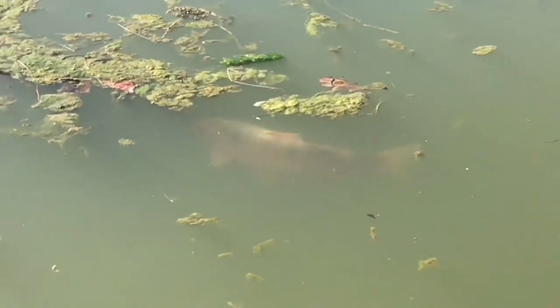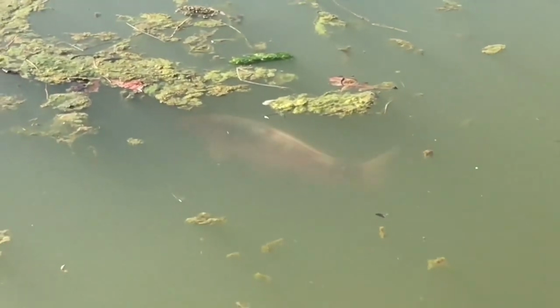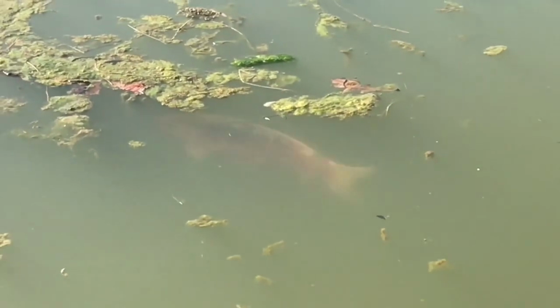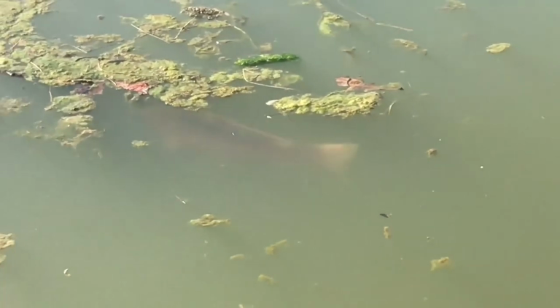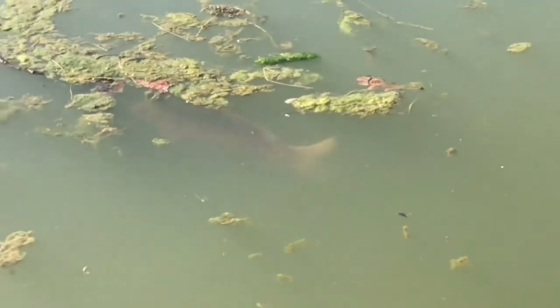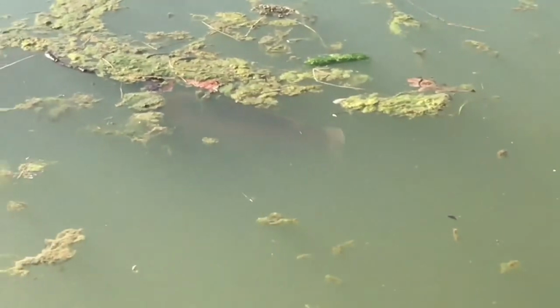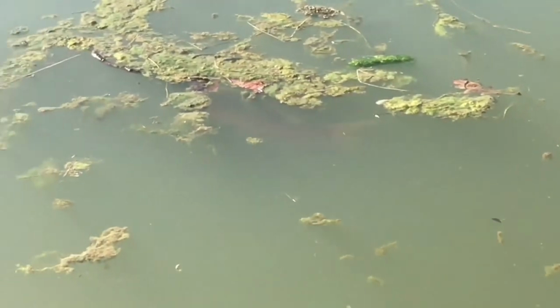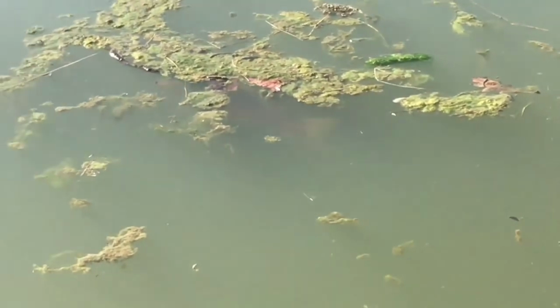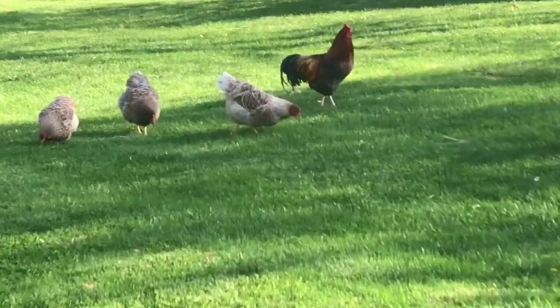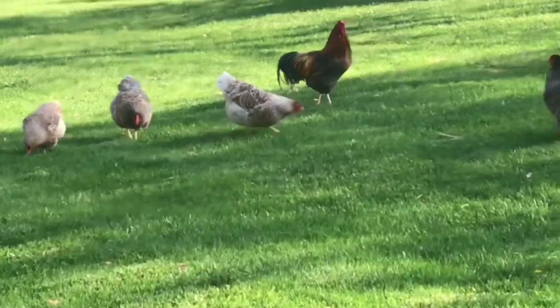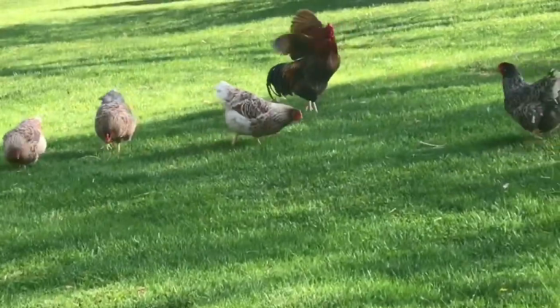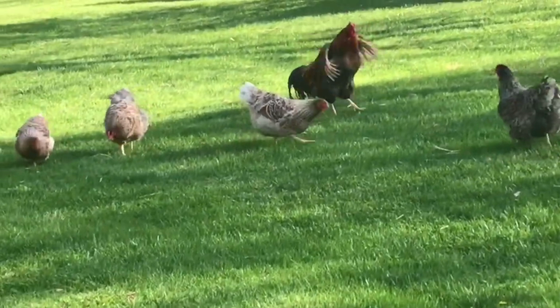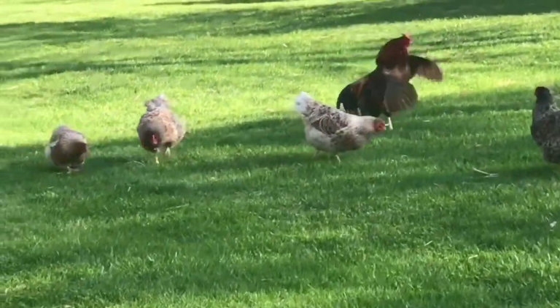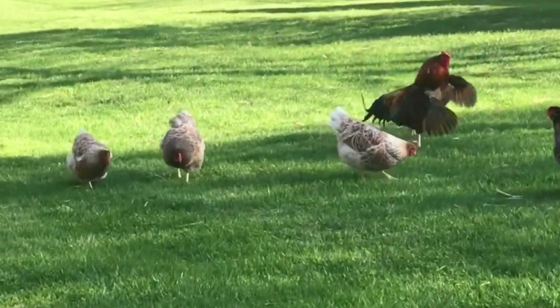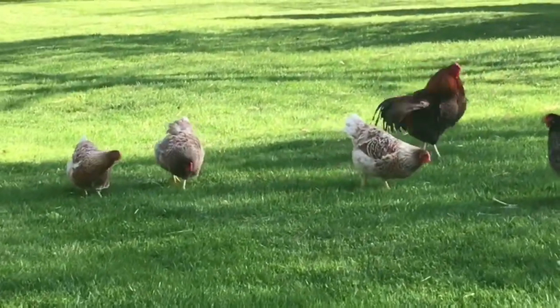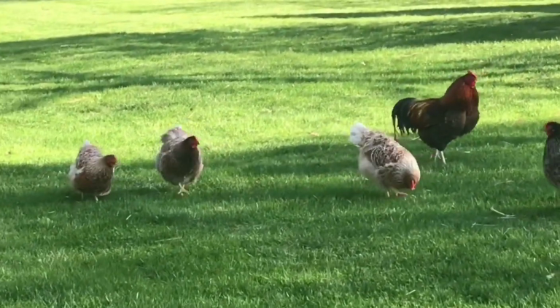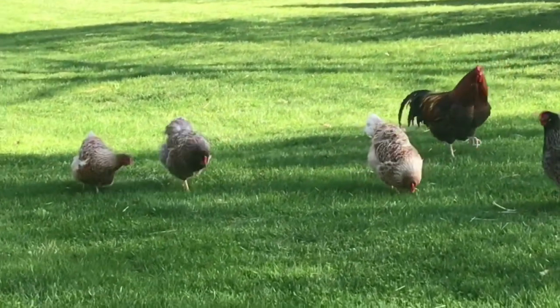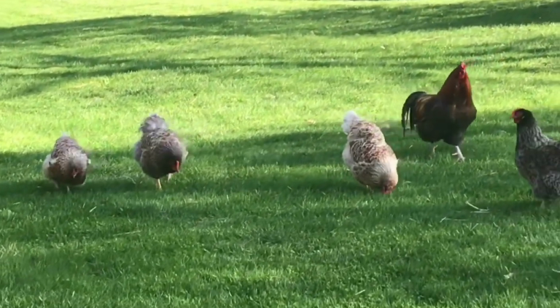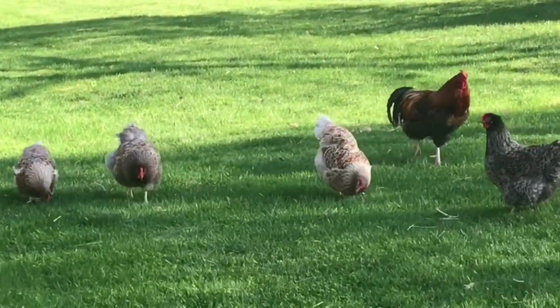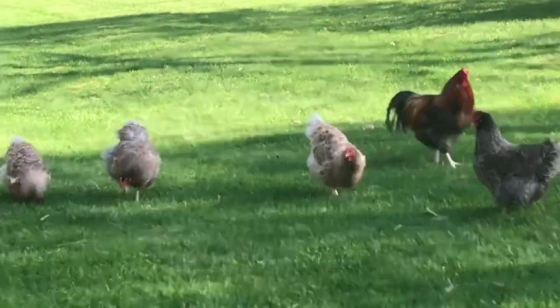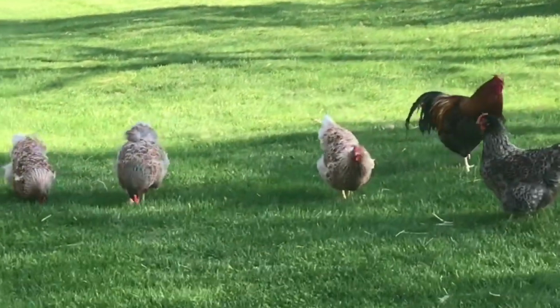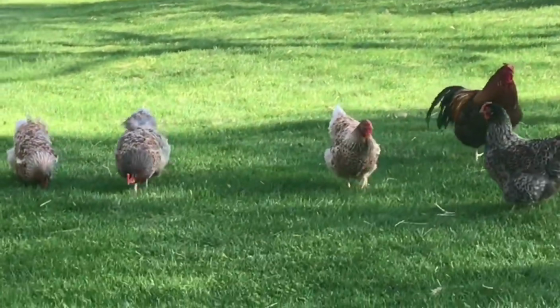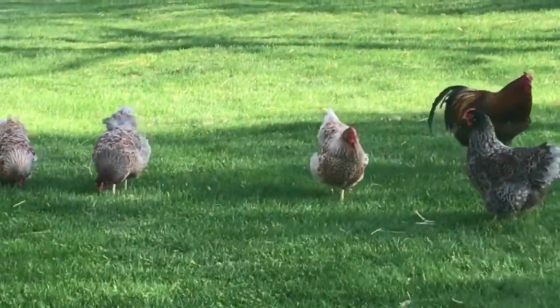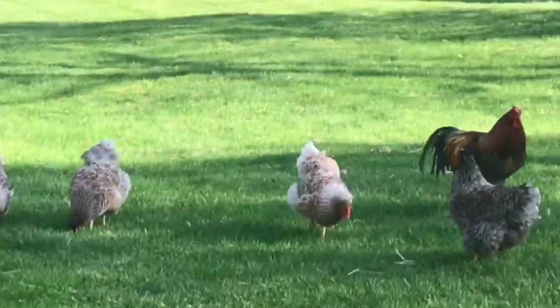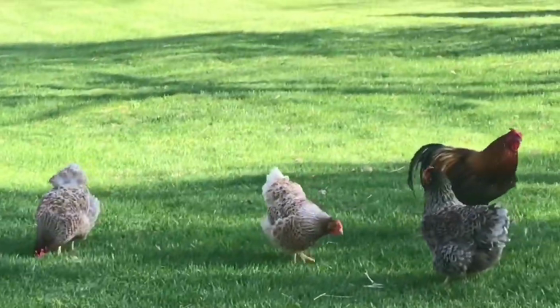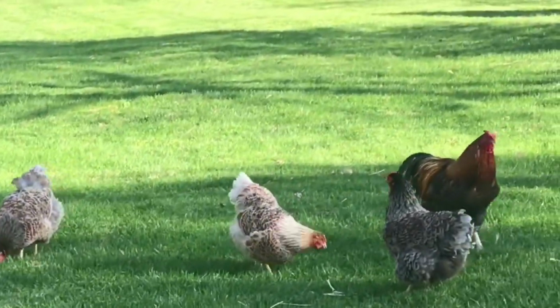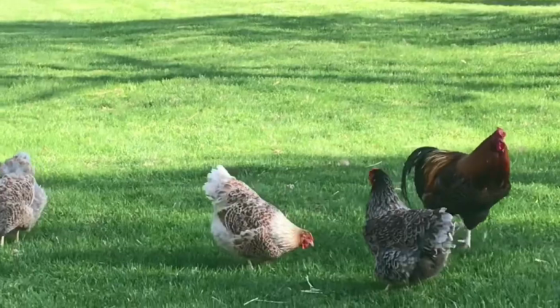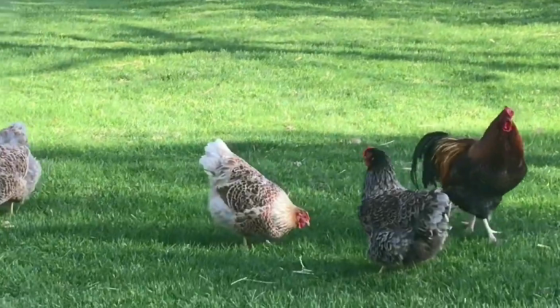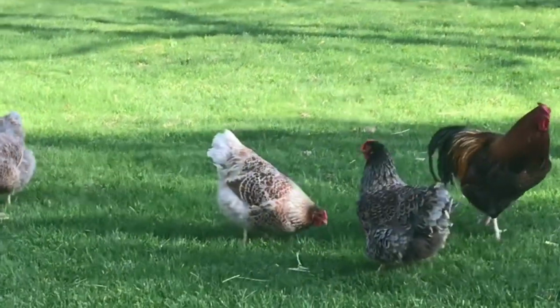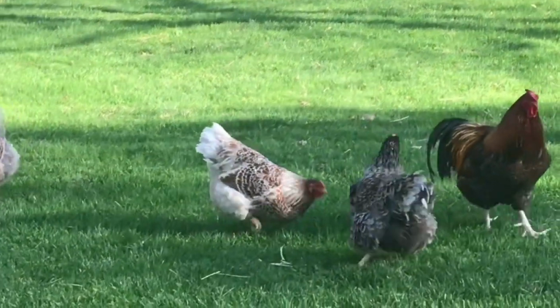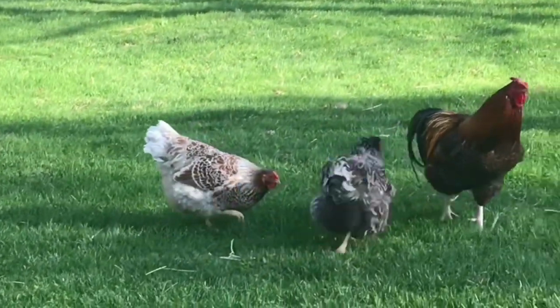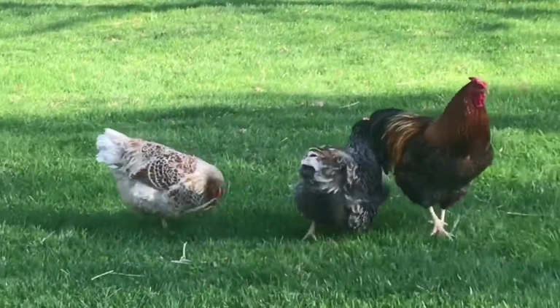There's also a grass carp that's actually bigger than her — I don't see it though, it's kind of creepy. Hi, chickens! These are blue and splash-laced red Wyandottes.